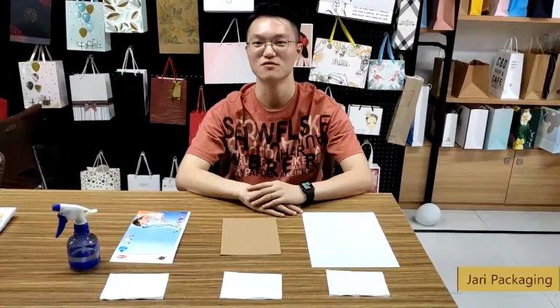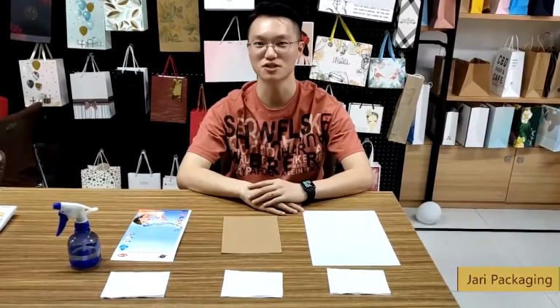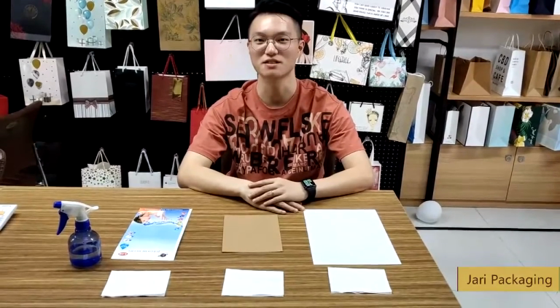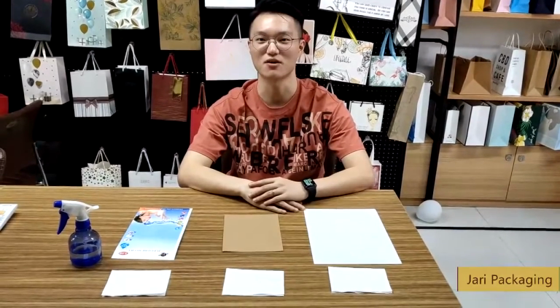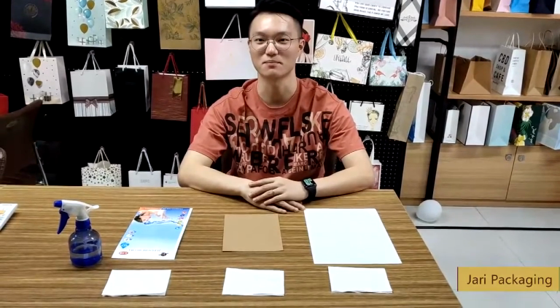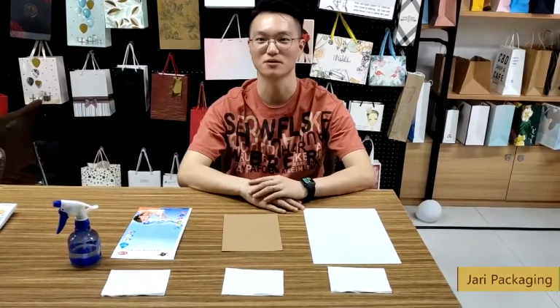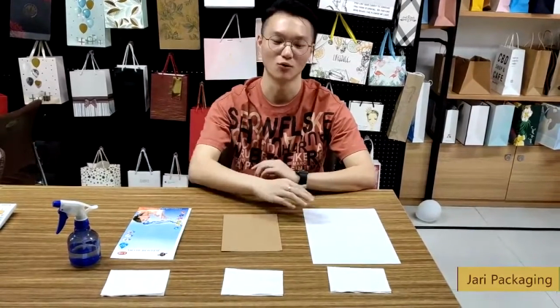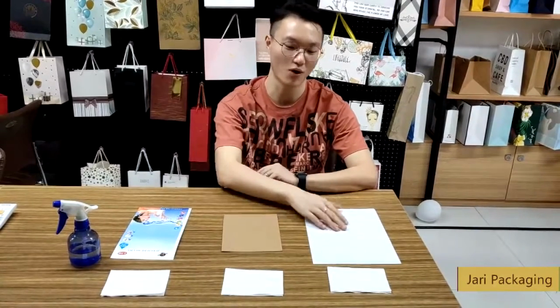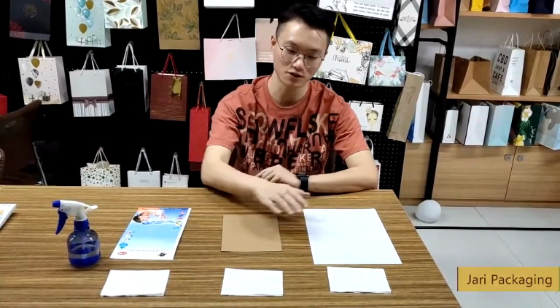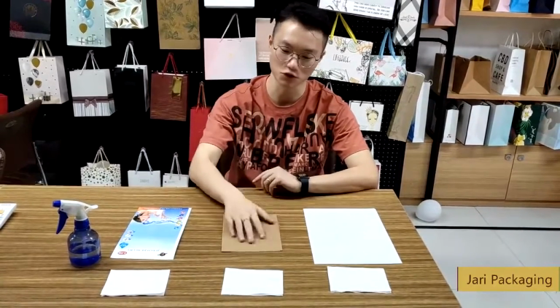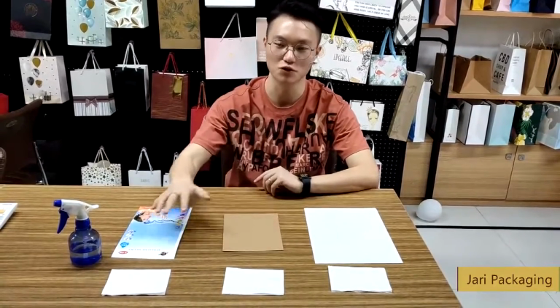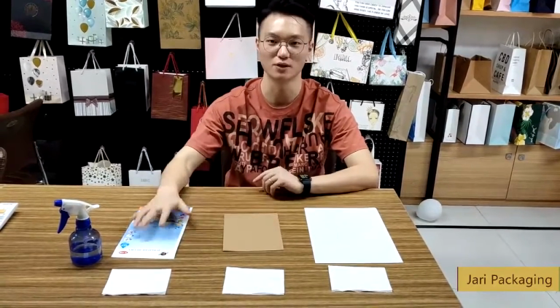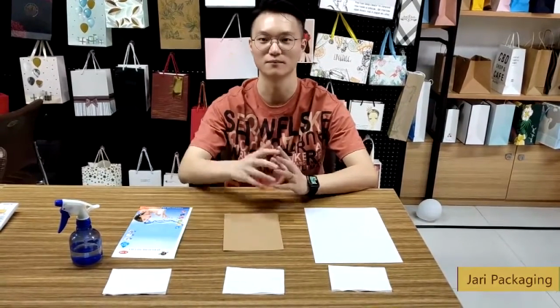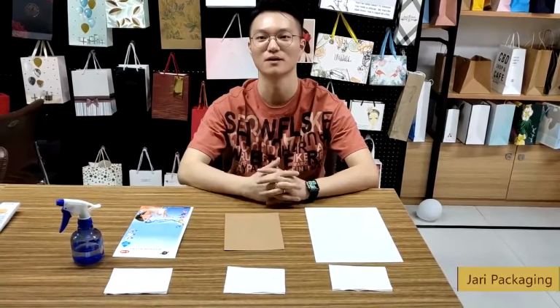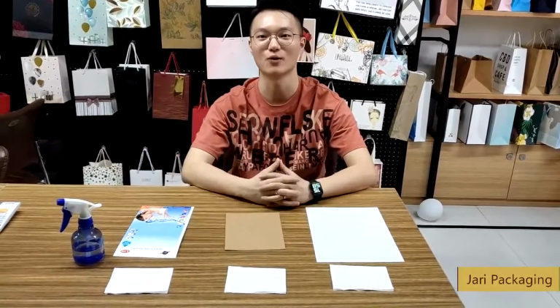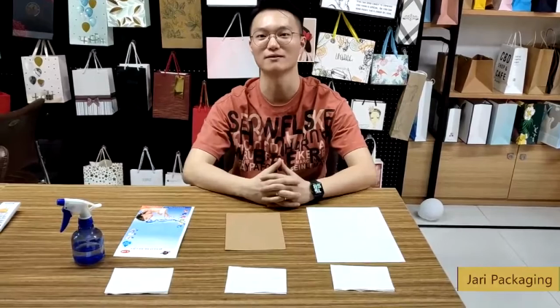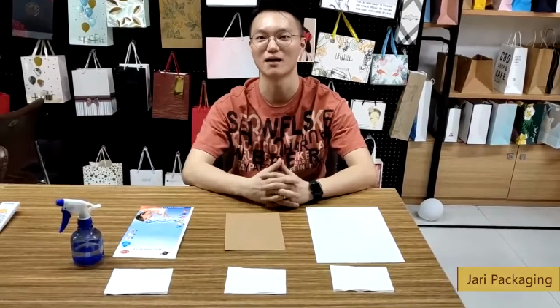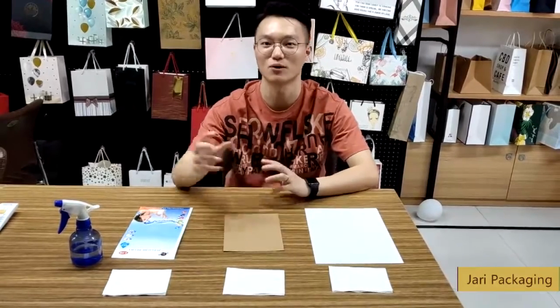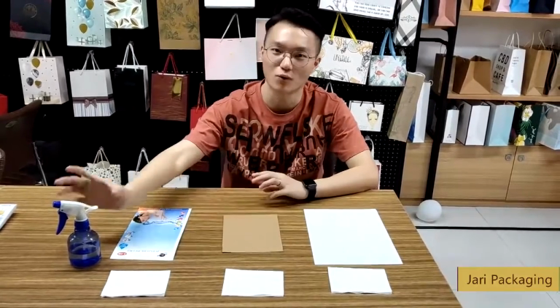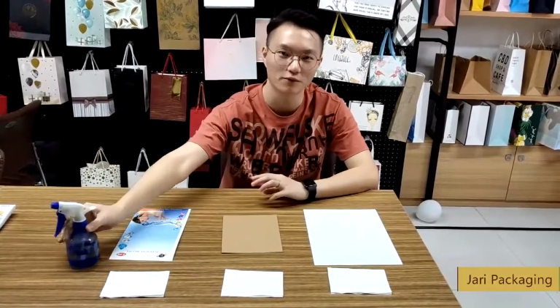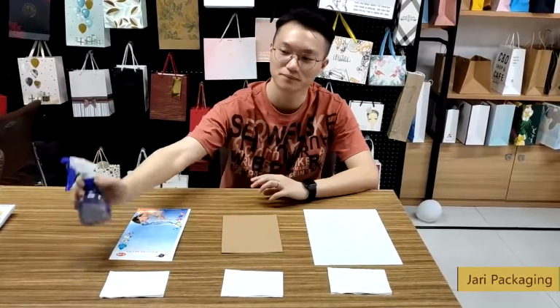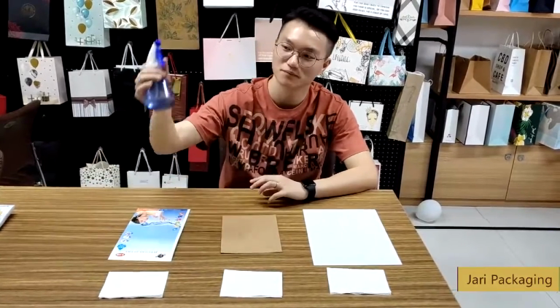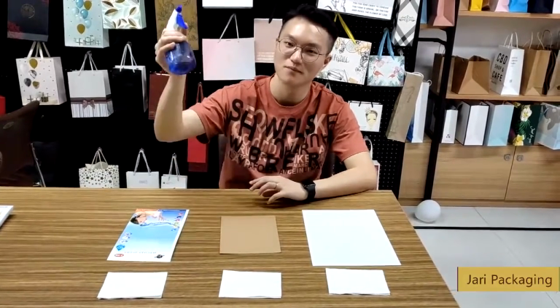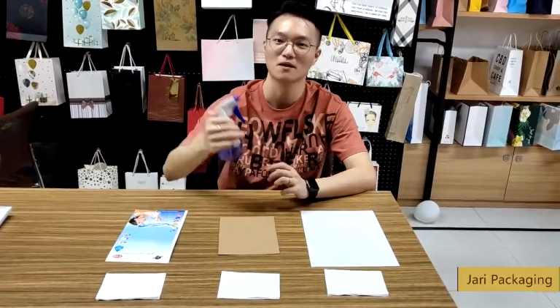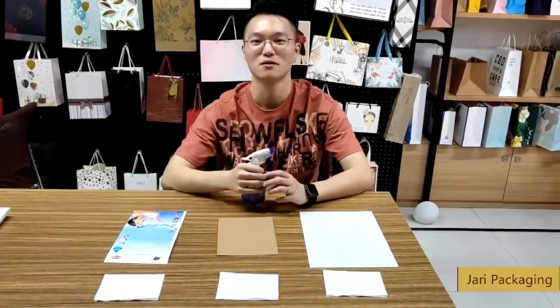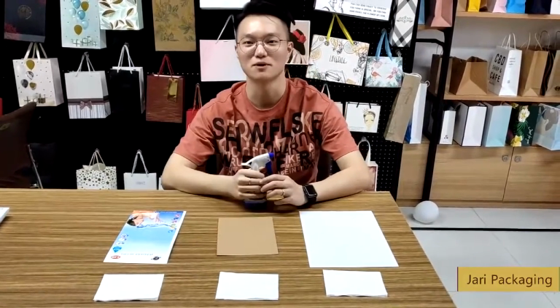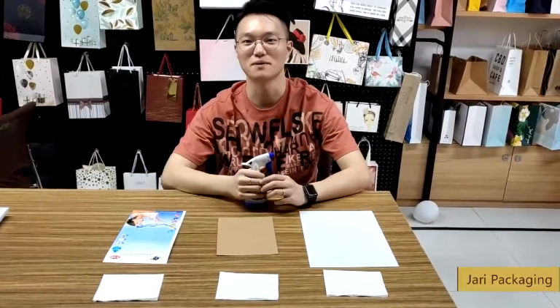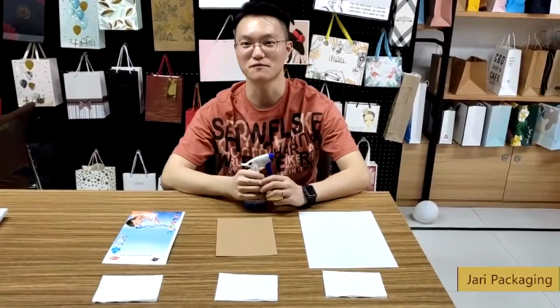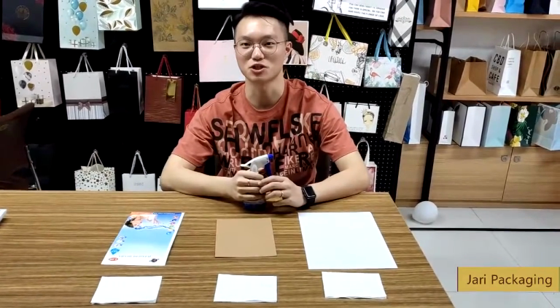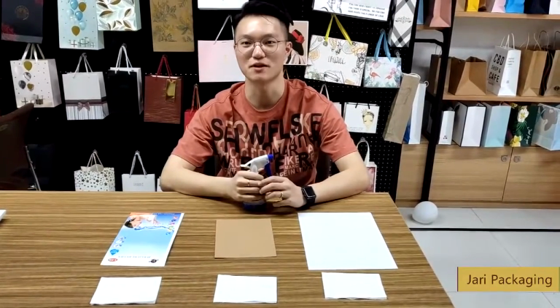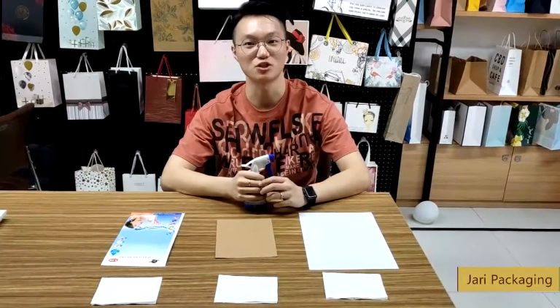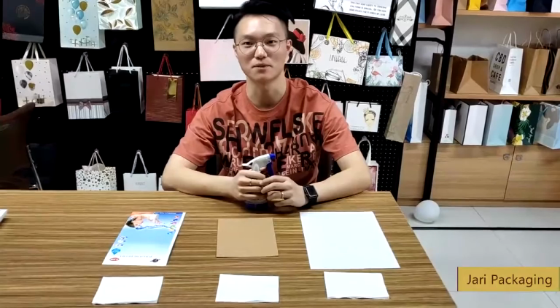First, take out the paper — one, two, three — and a bottle of water. Put a piece of t-shirt under each paper.